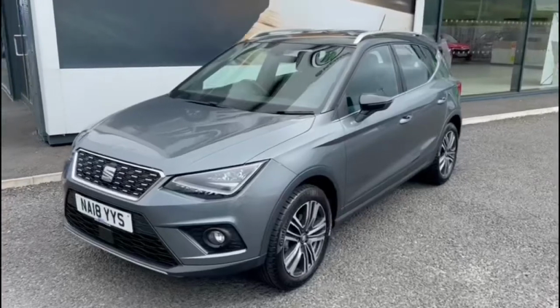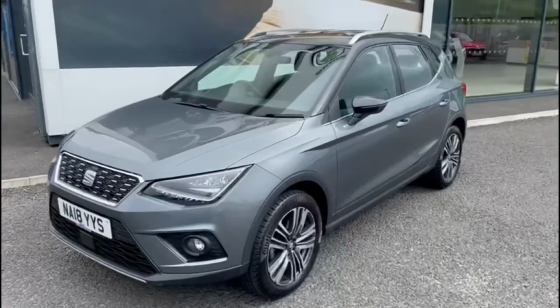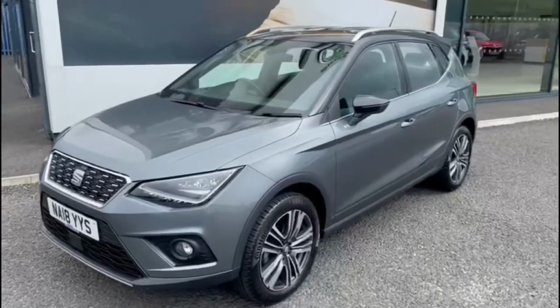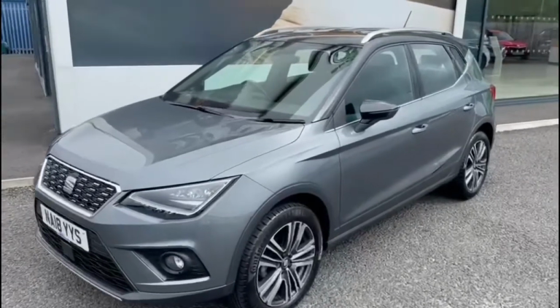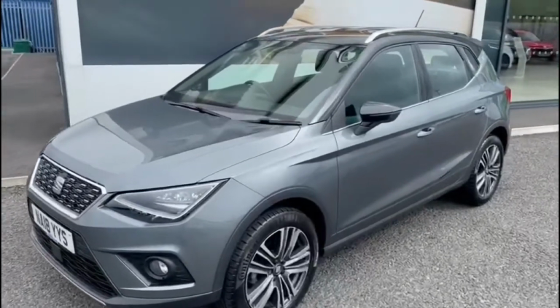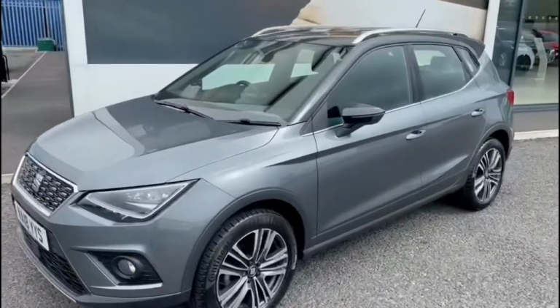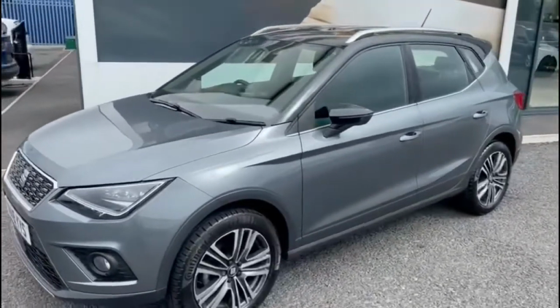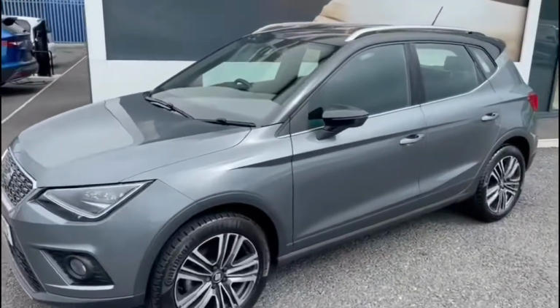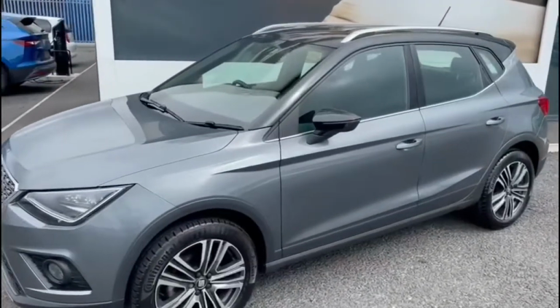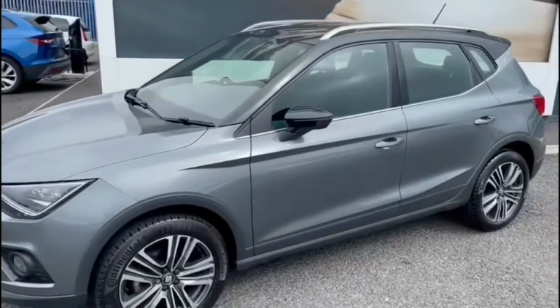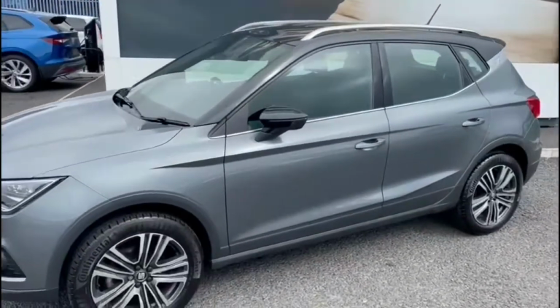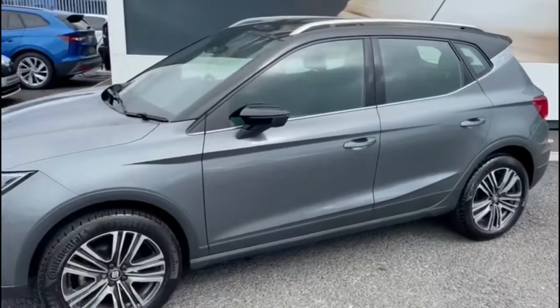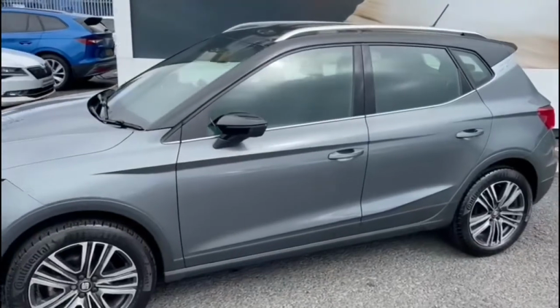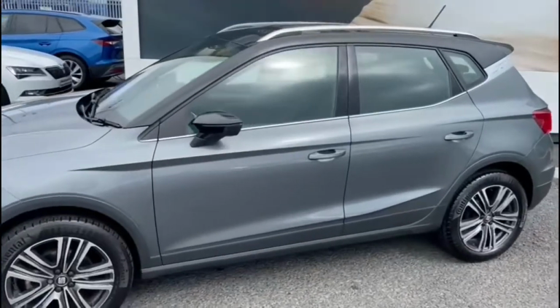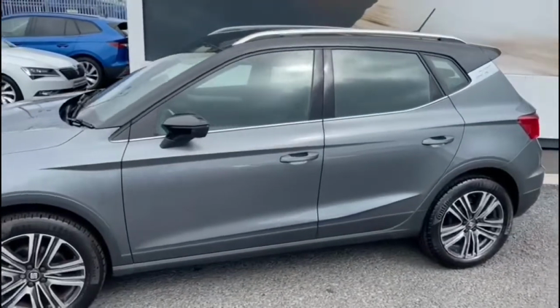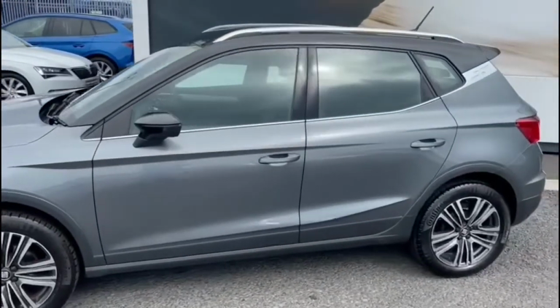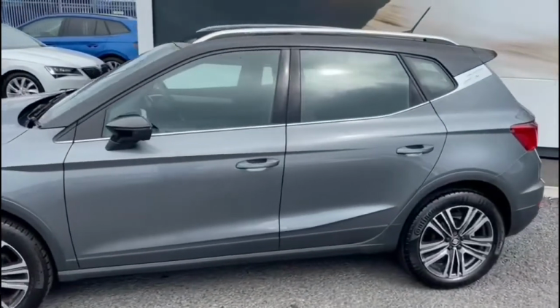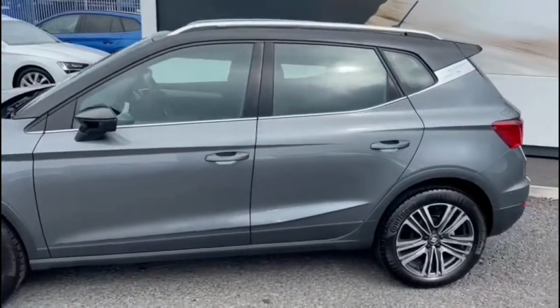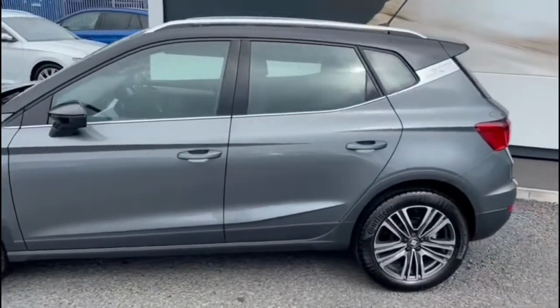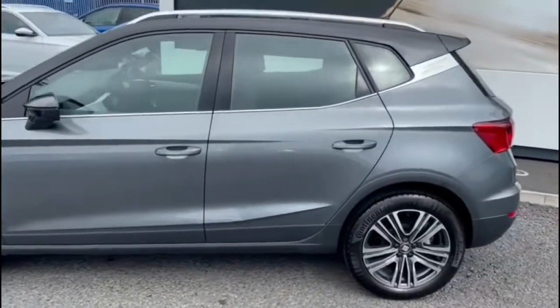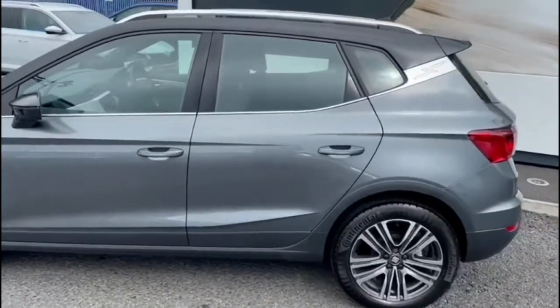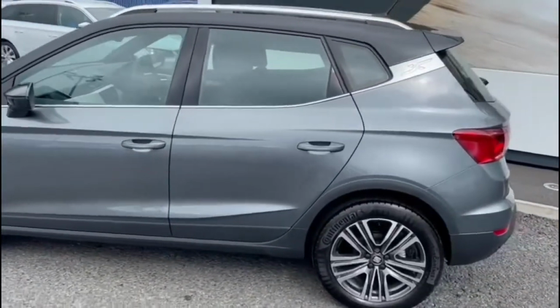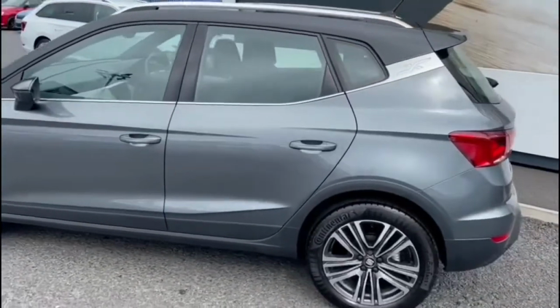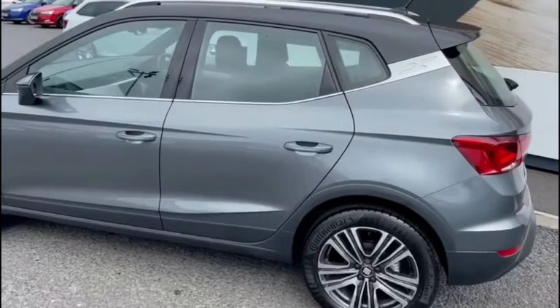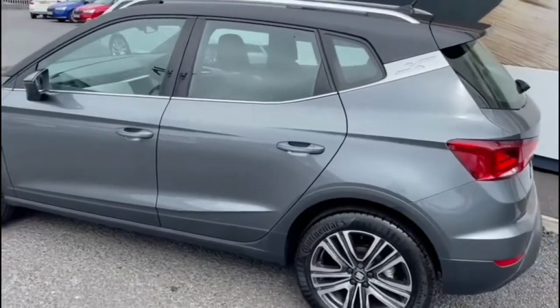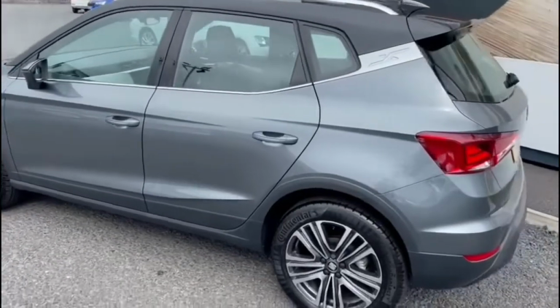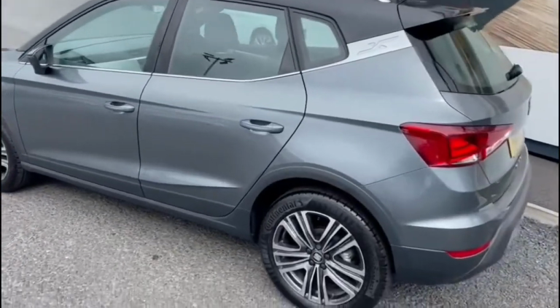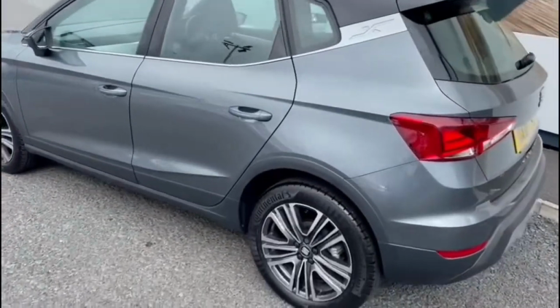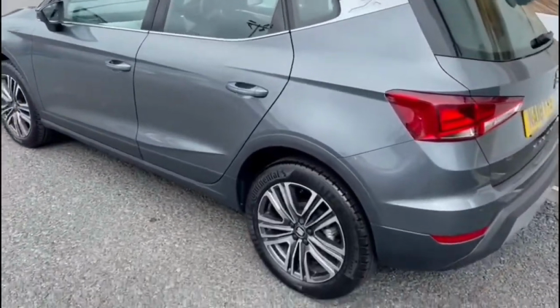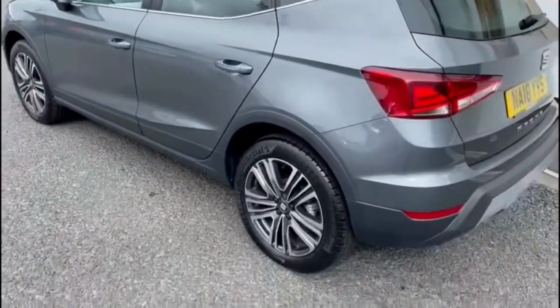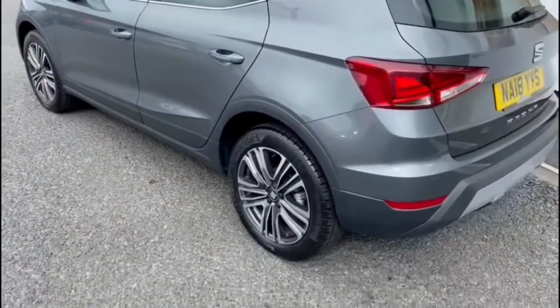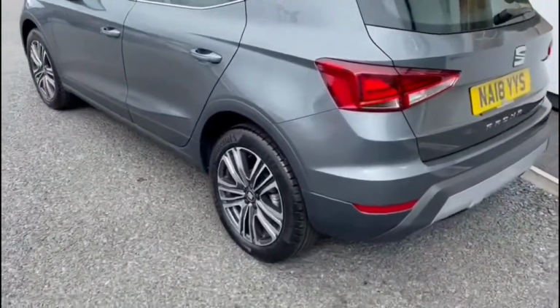This is a 2018 Seat Arona, 1 litre petrol, and it's an Excellence model with a DSG. You can see it's finished in a nice grey metallic, and you've got your diamond-cut alloy wheels.